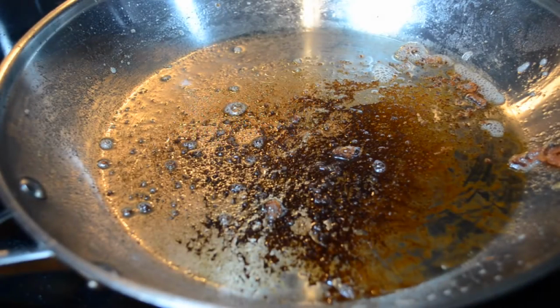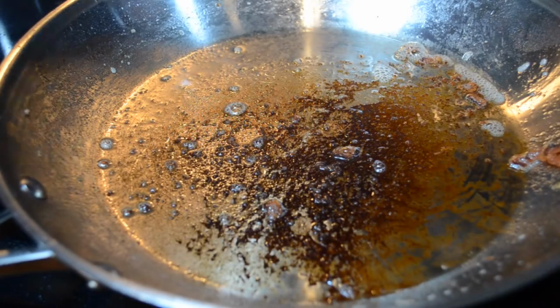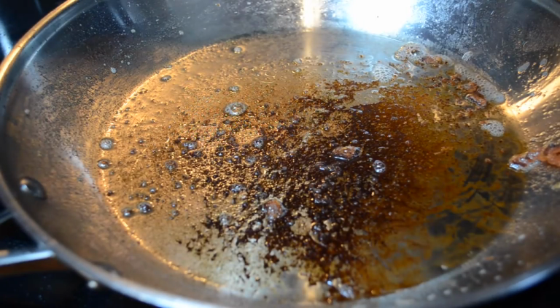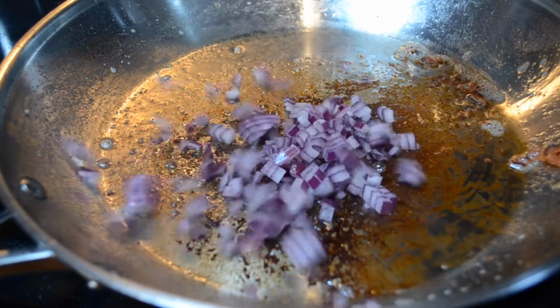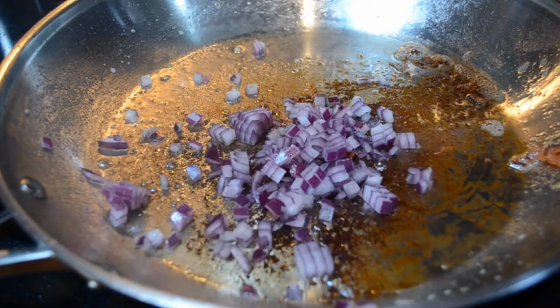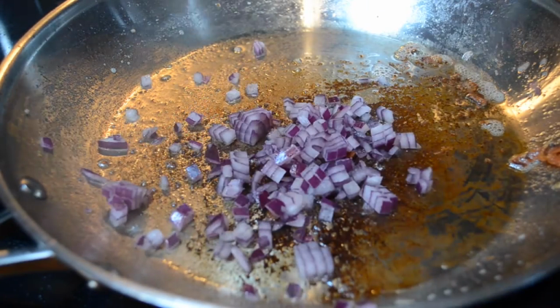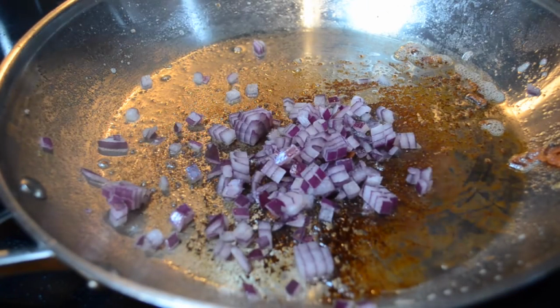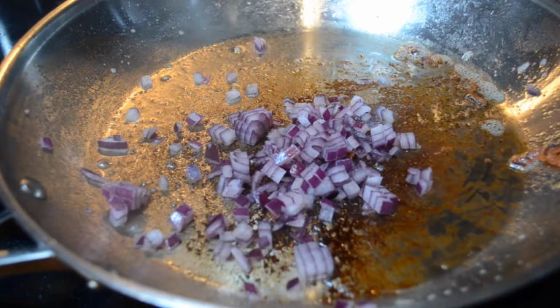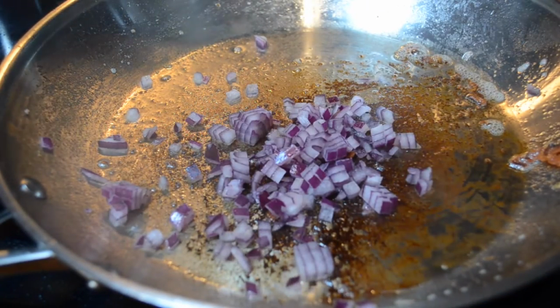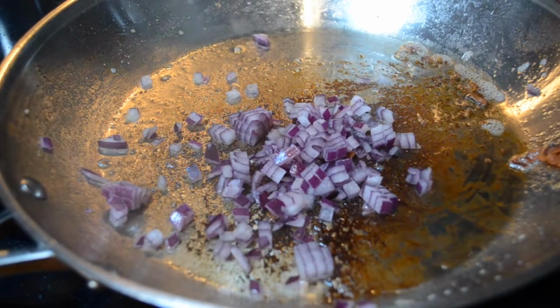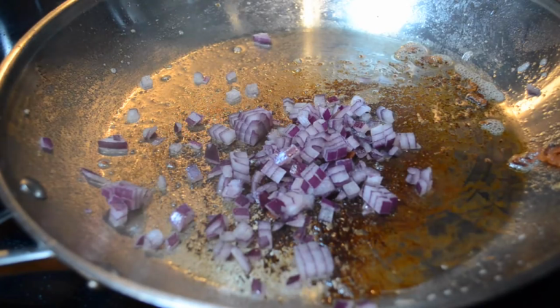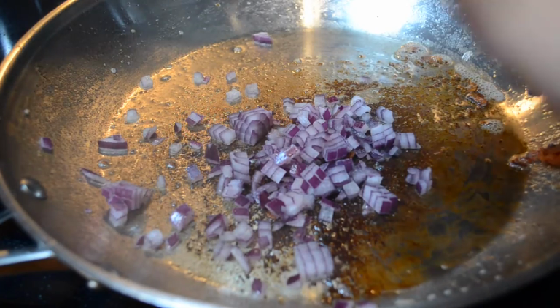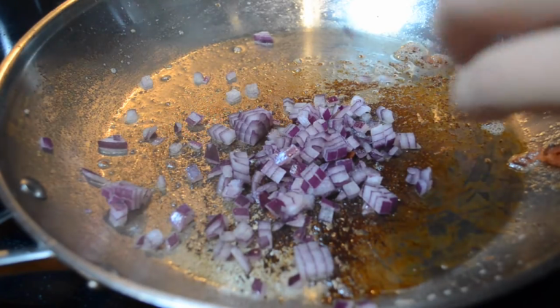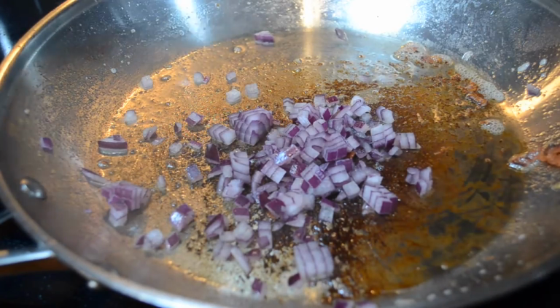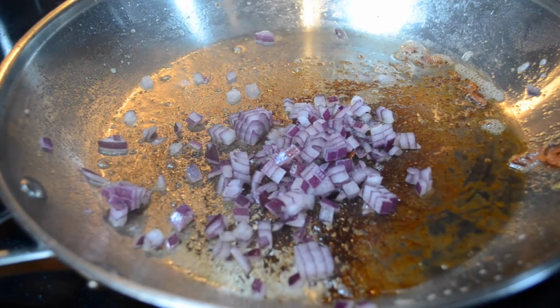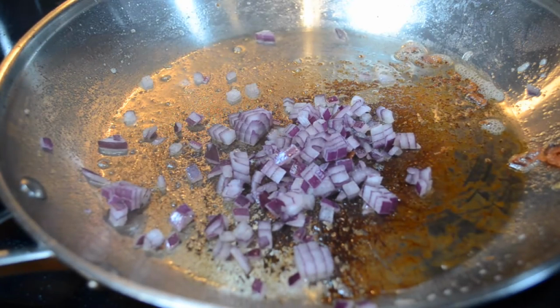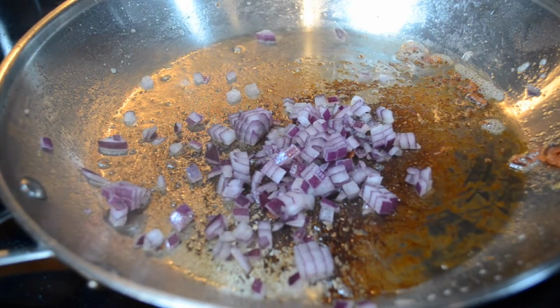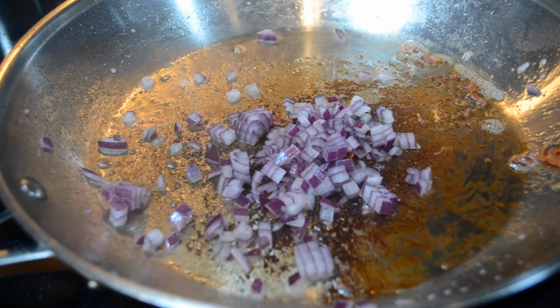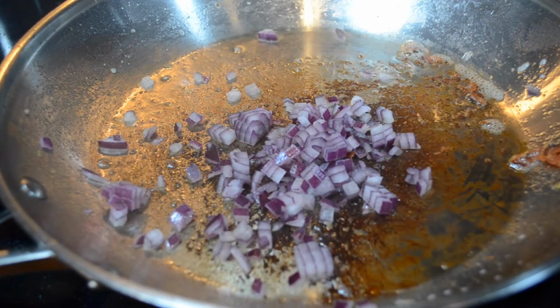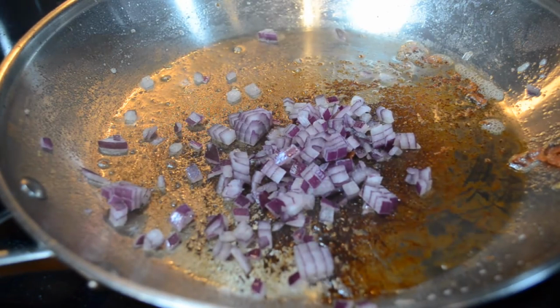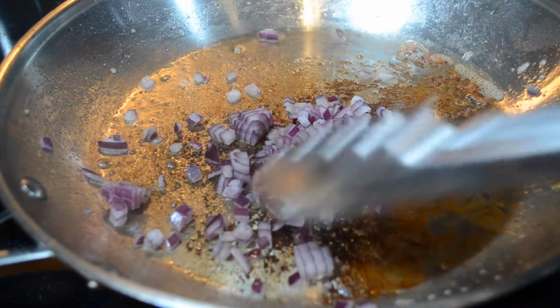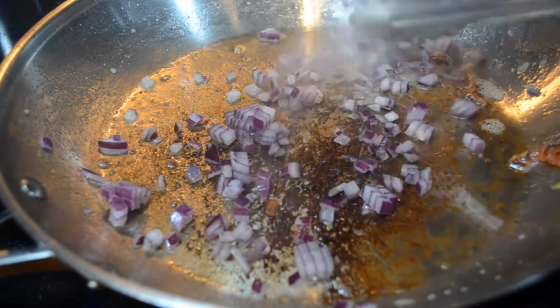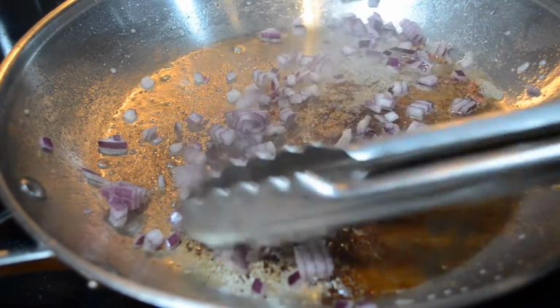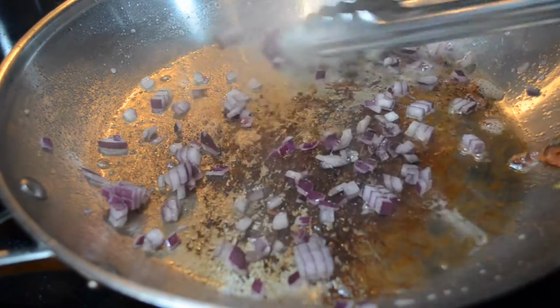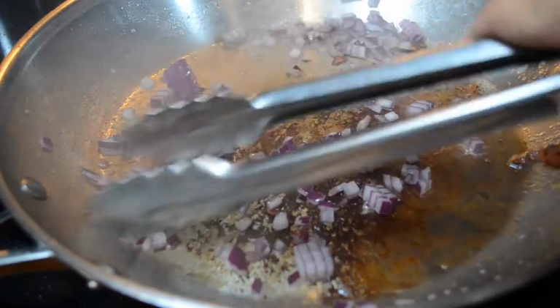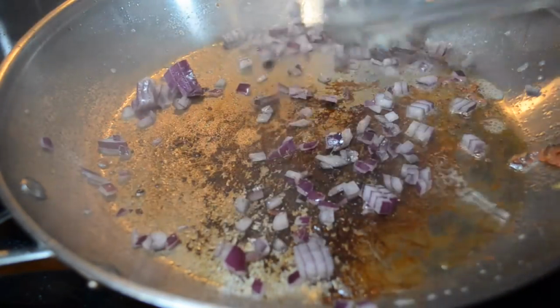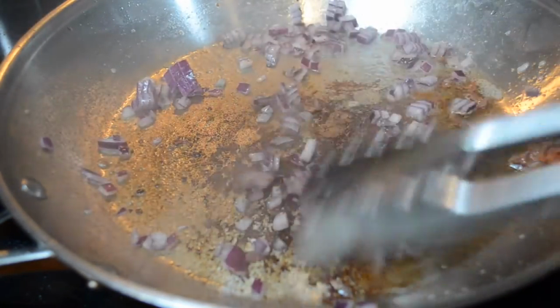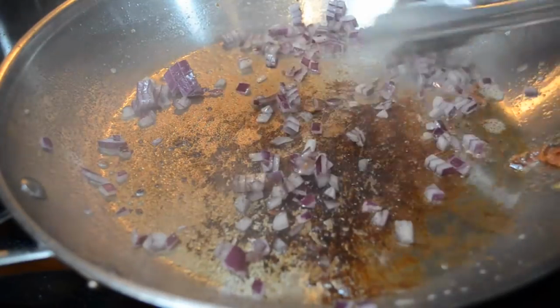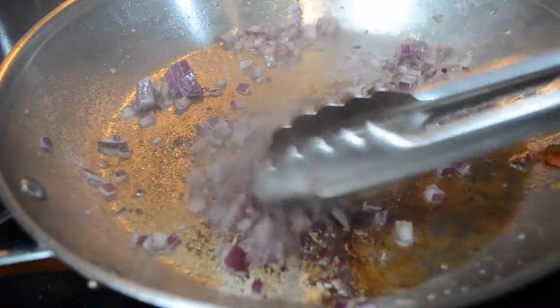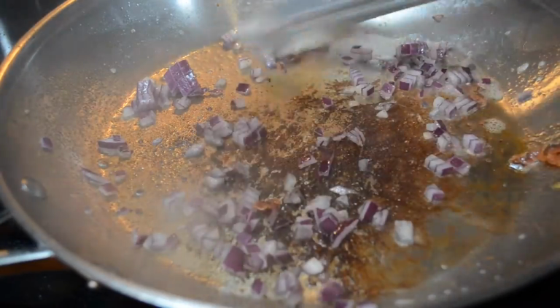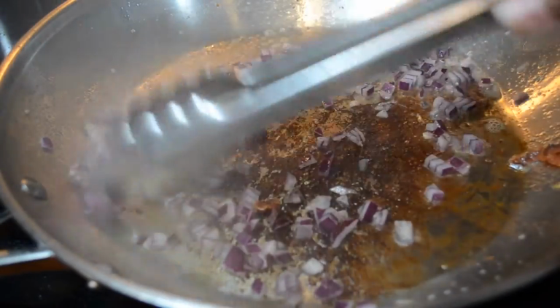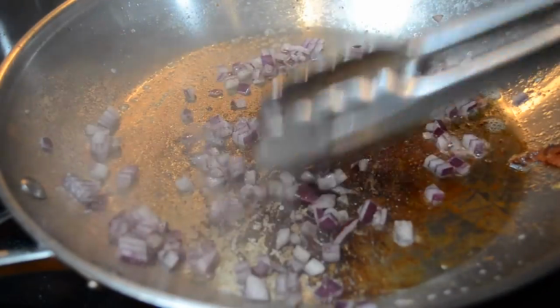Now just add your onions and then your garlic and toss until aromatic, or until the garlic and onions smell a little bit stronger.